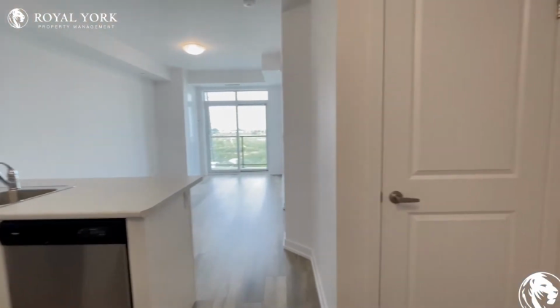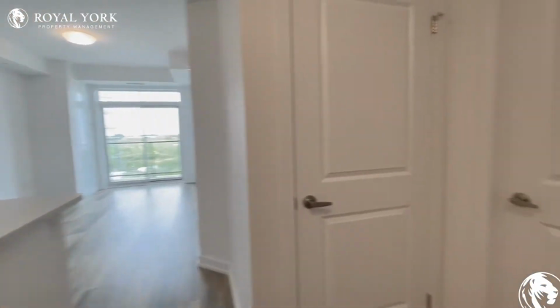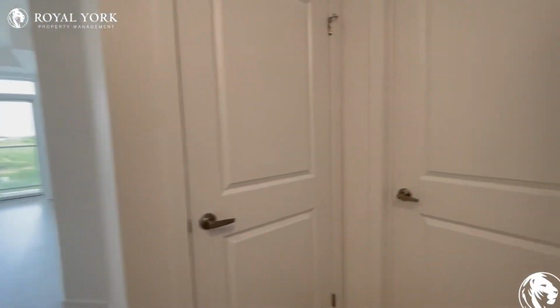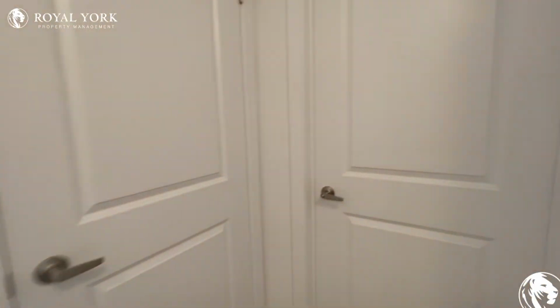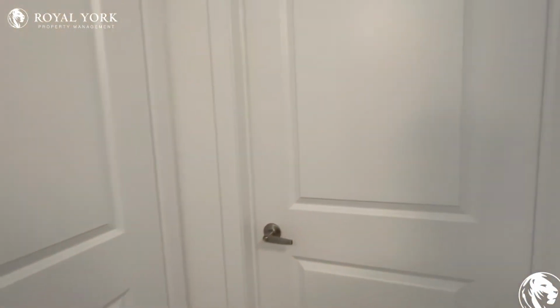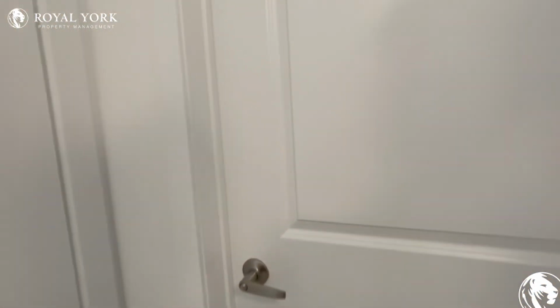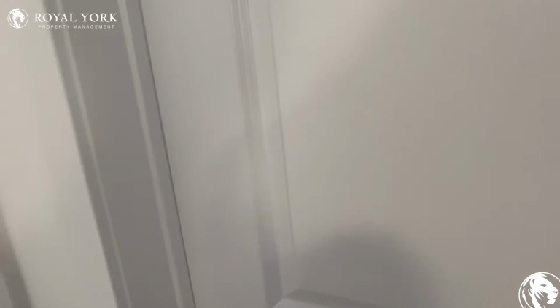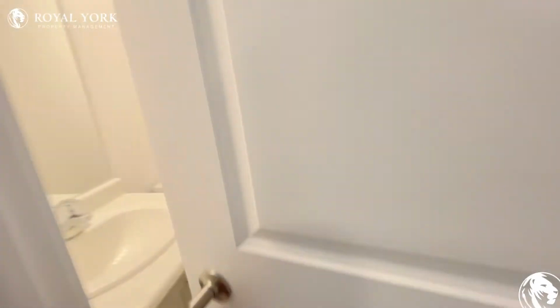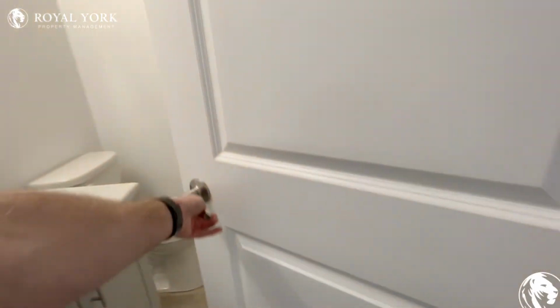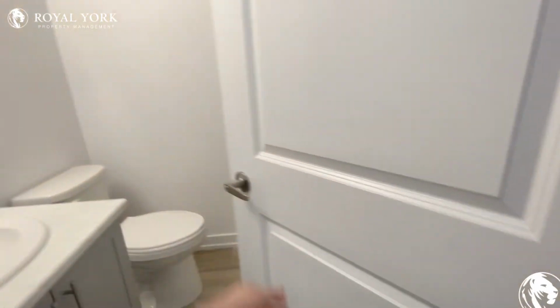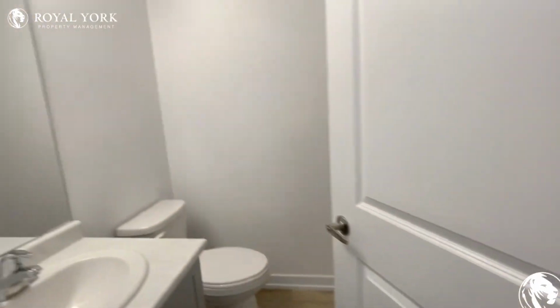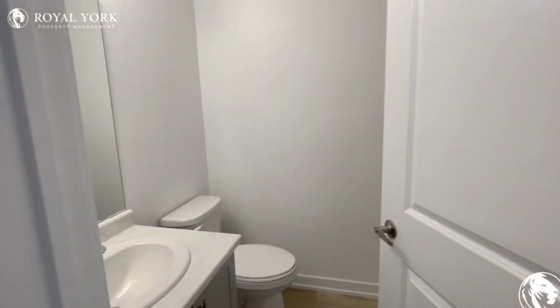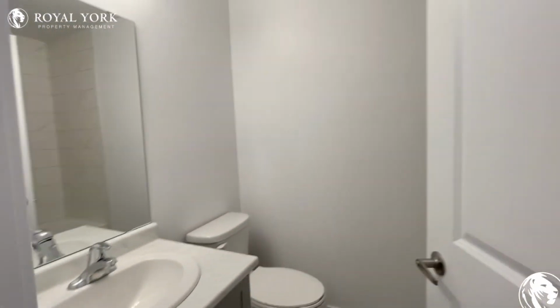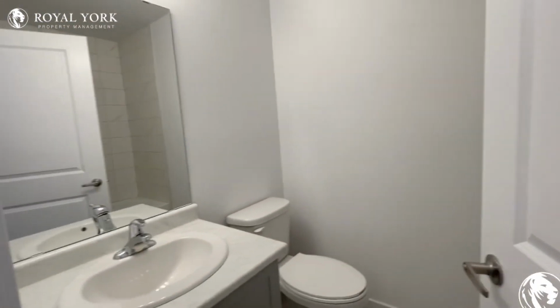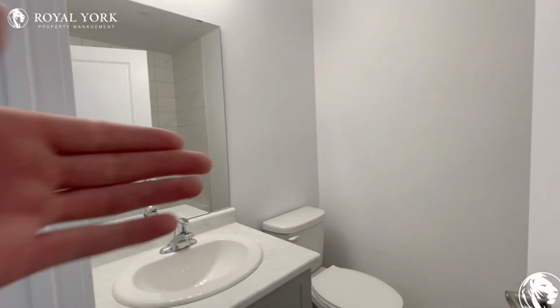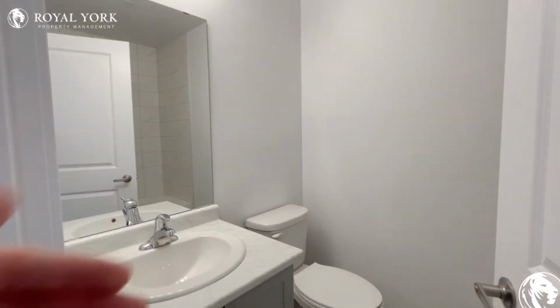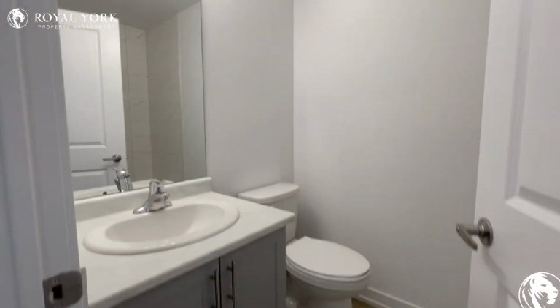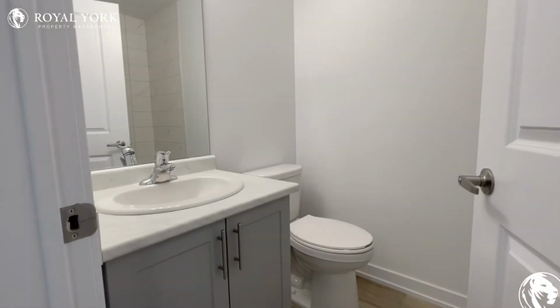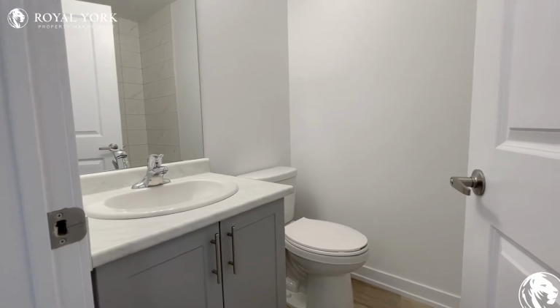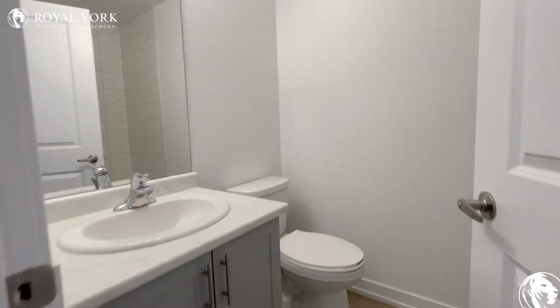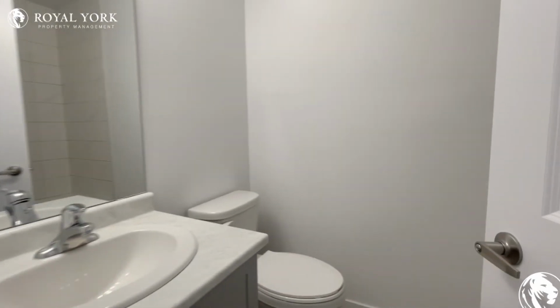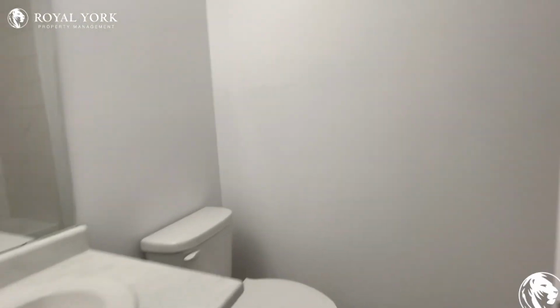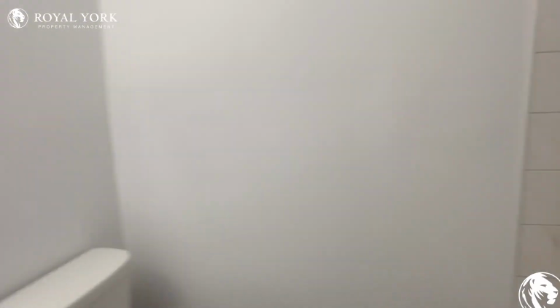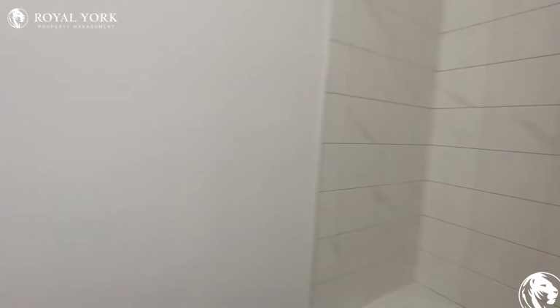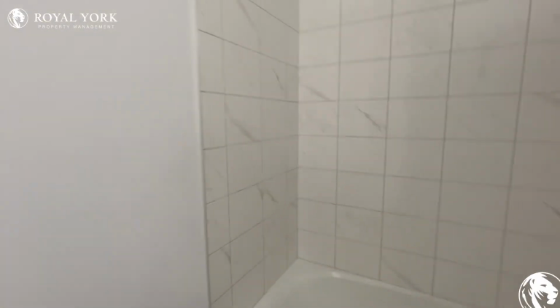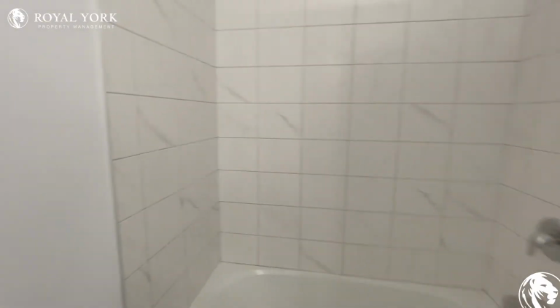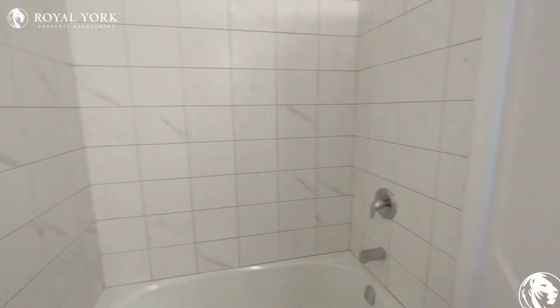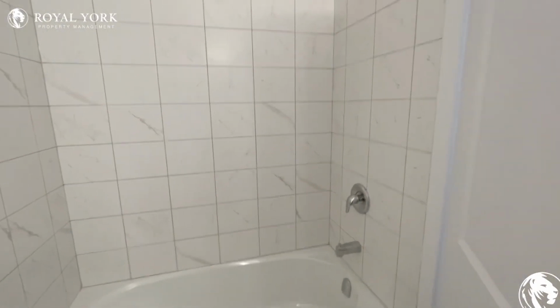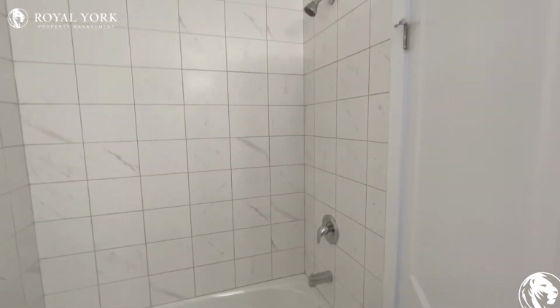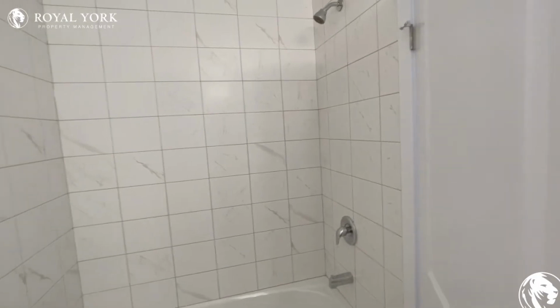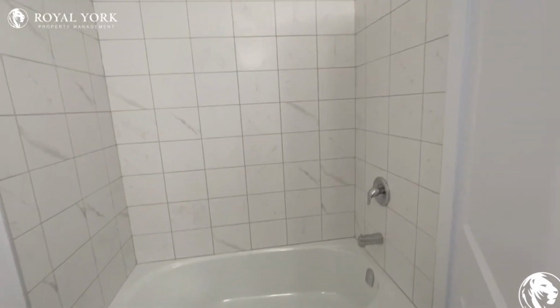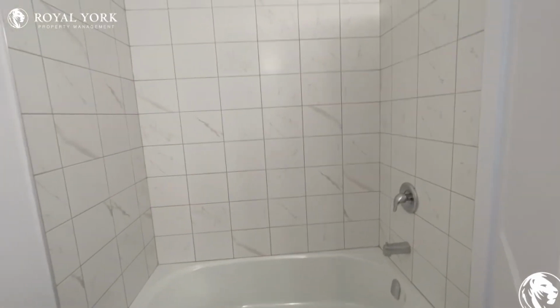Continuing on, right off the hallway we have our washer. Good space here with your mirror — you also have a nice cabinetry space below for storage, and you have your shower head with the bathtub below.